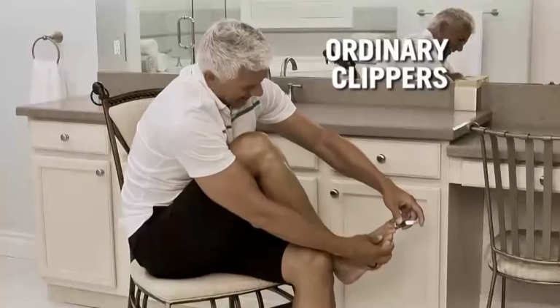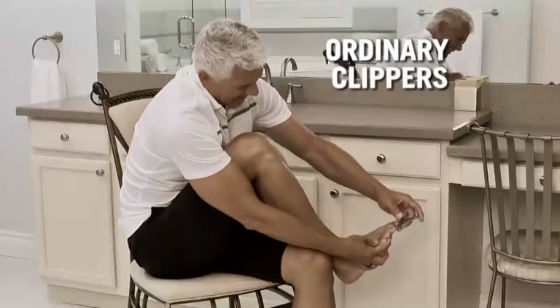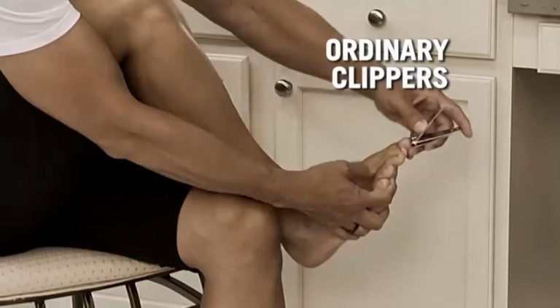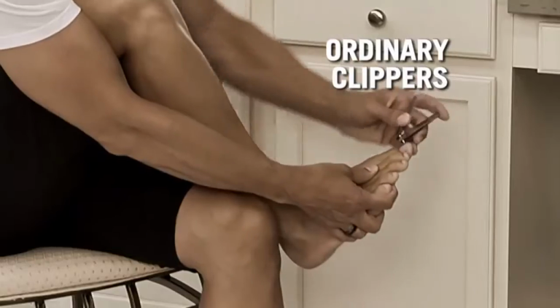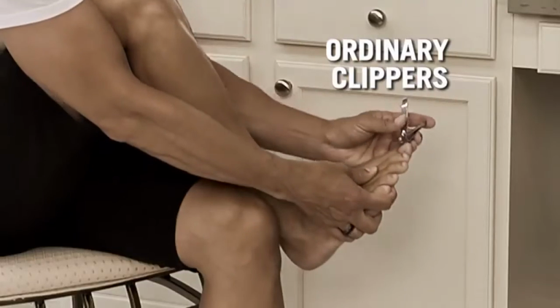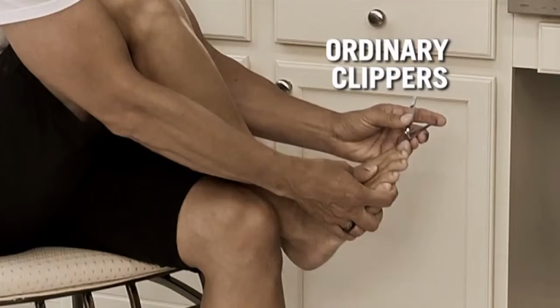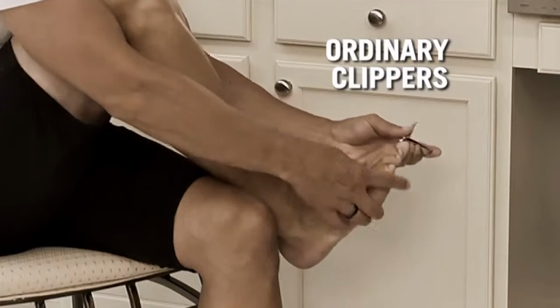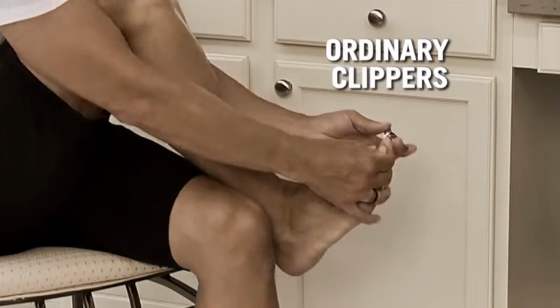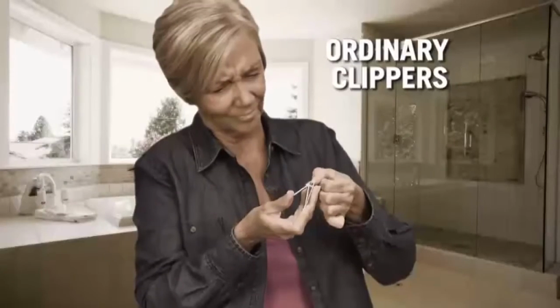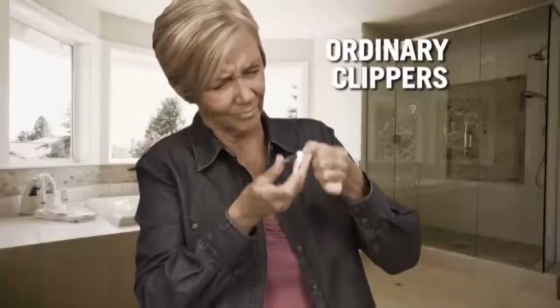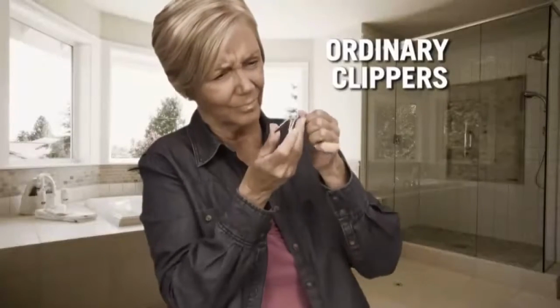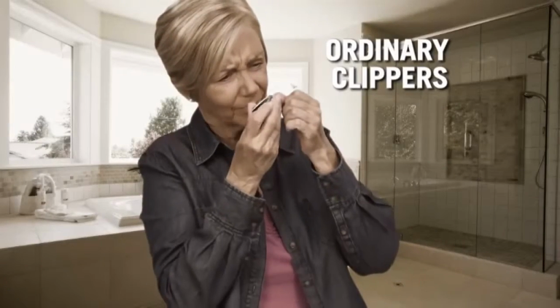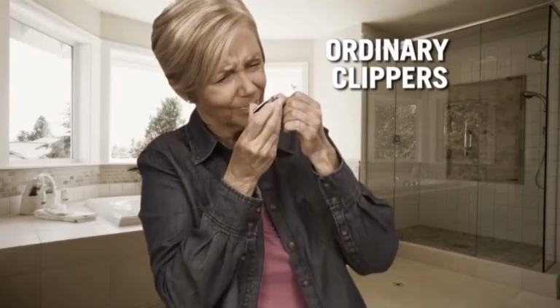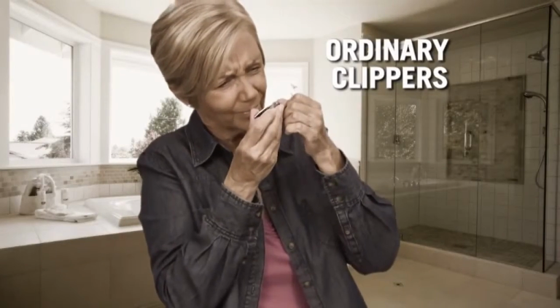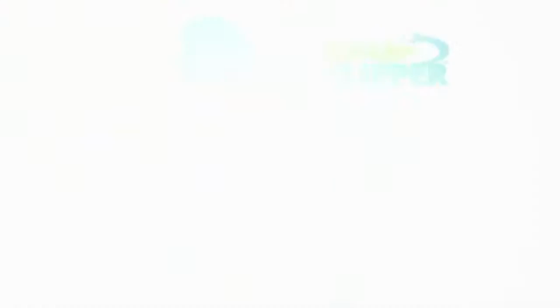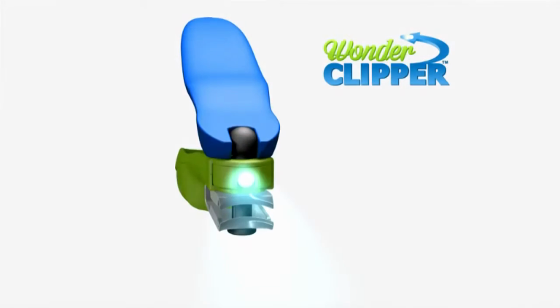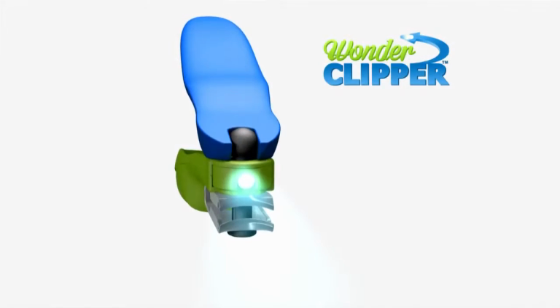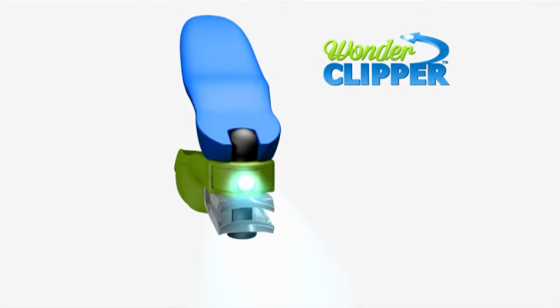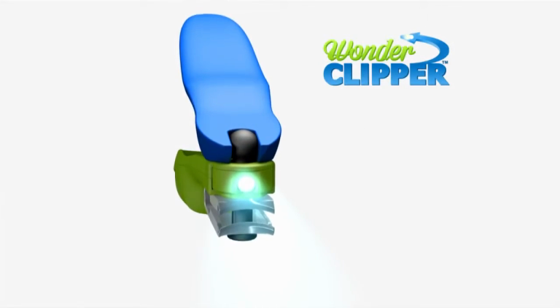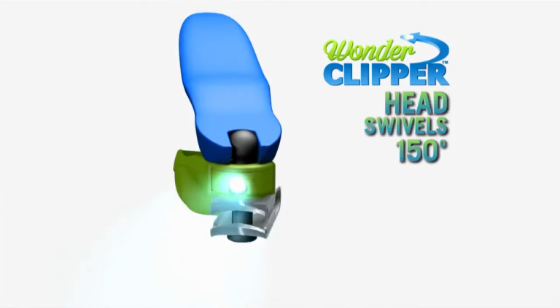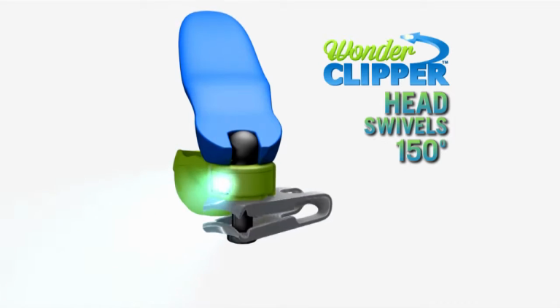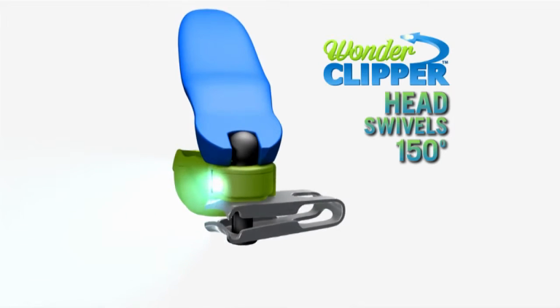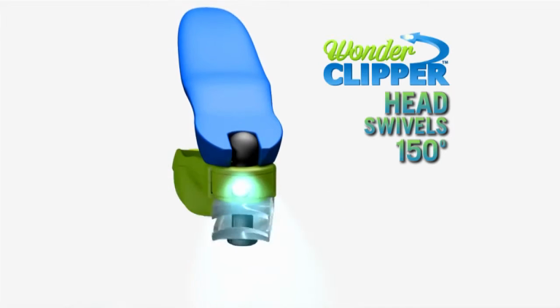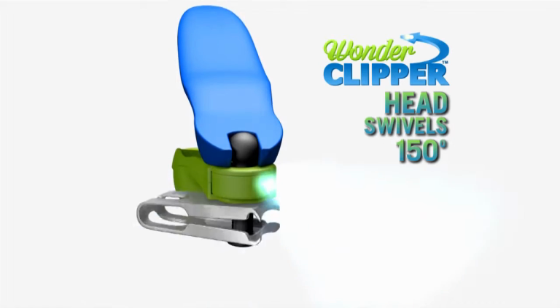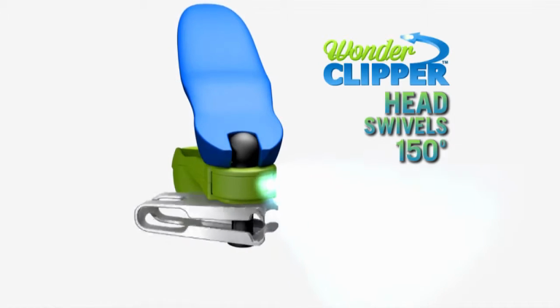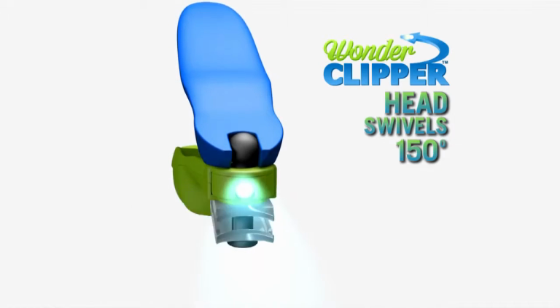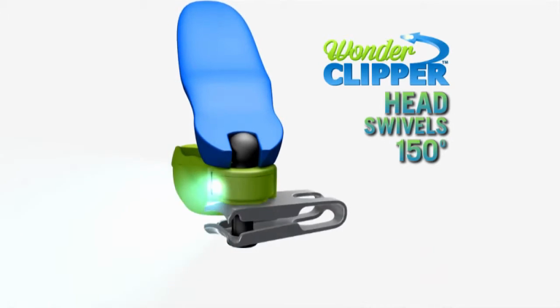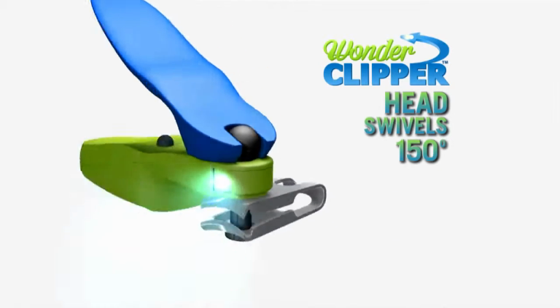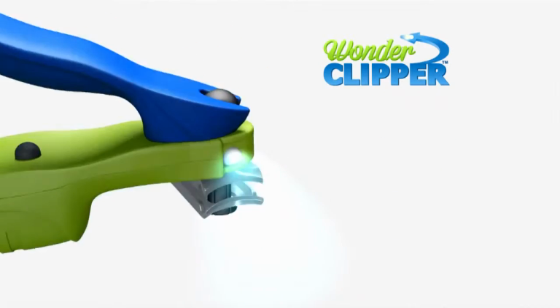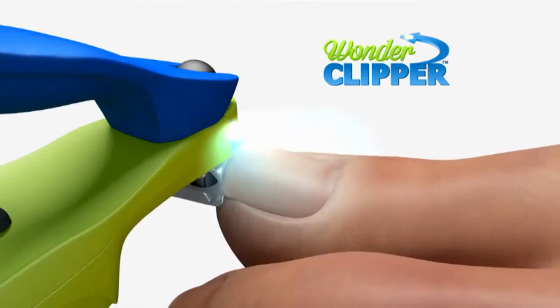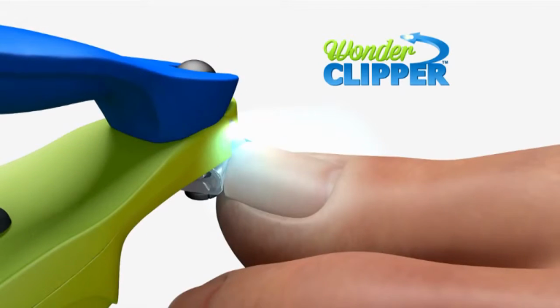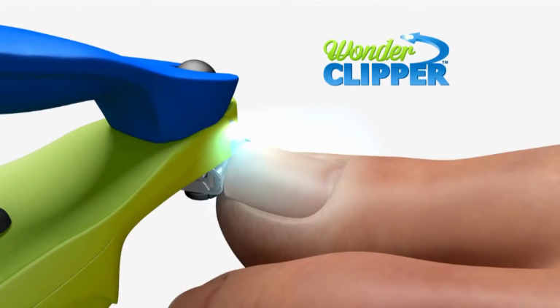Ordinary clippers have limited range of motion. Worse yet, it's impossible to see. But Wonder Clipper lights up and the head swivels 150 degrees to let you cut comfortably from any angle.